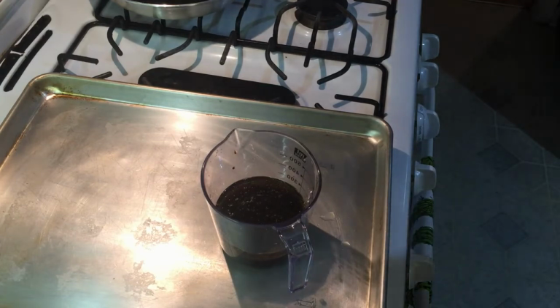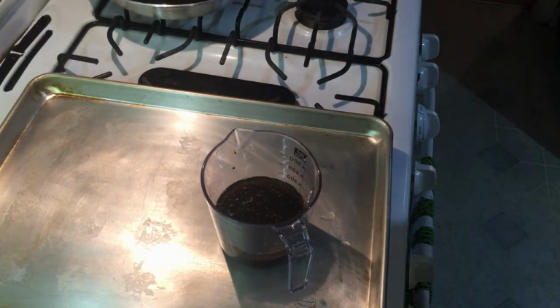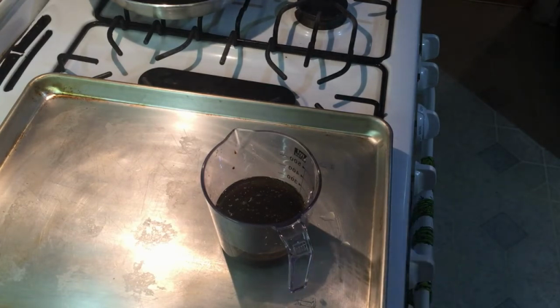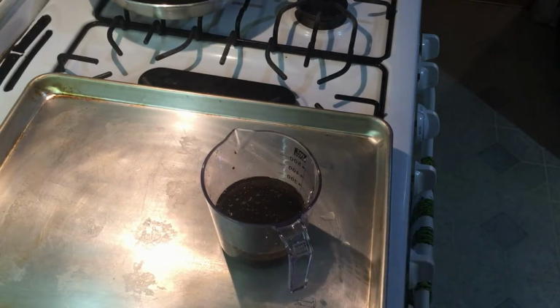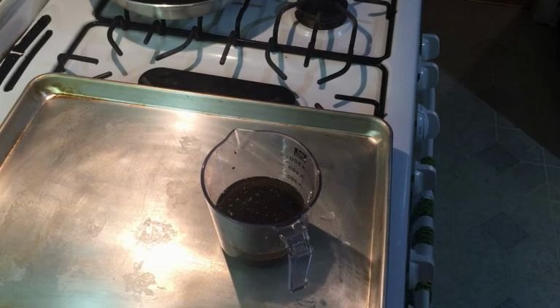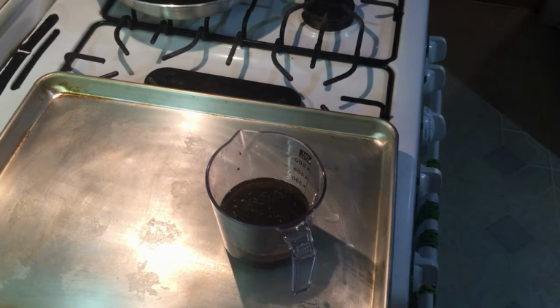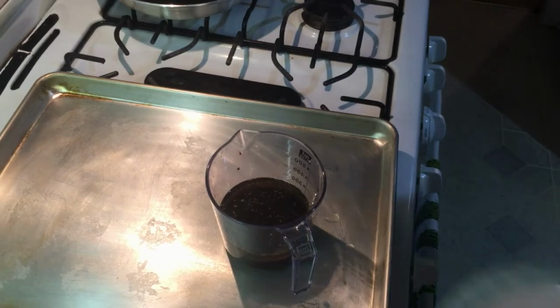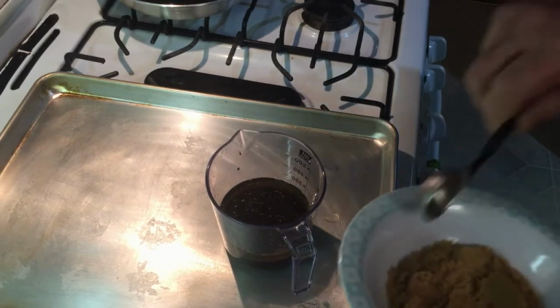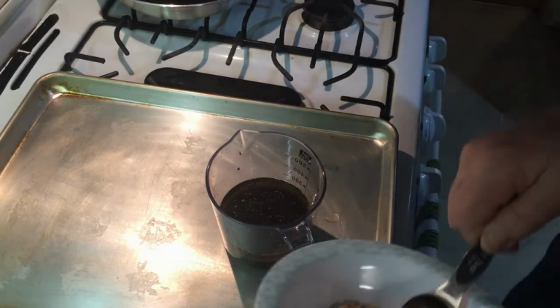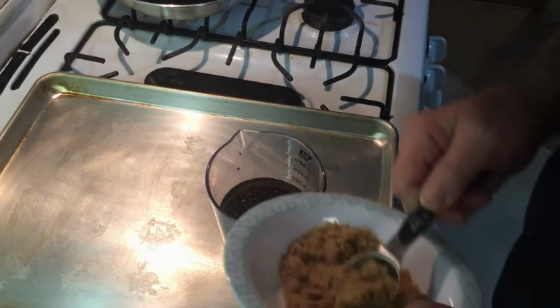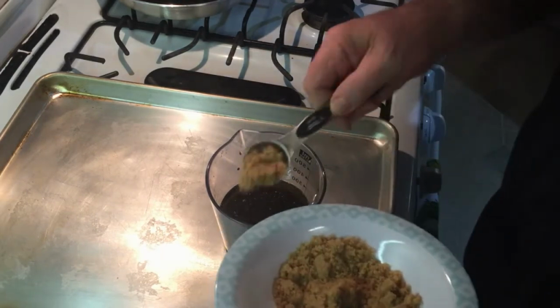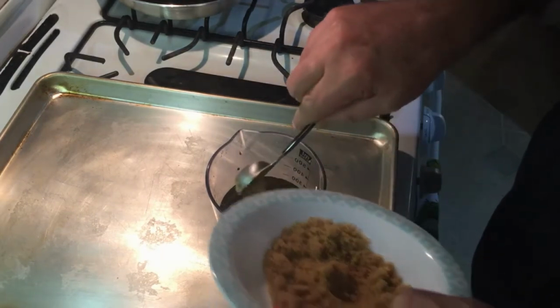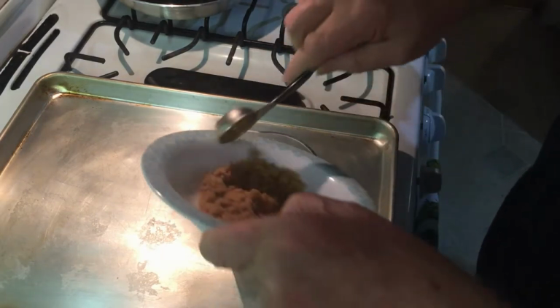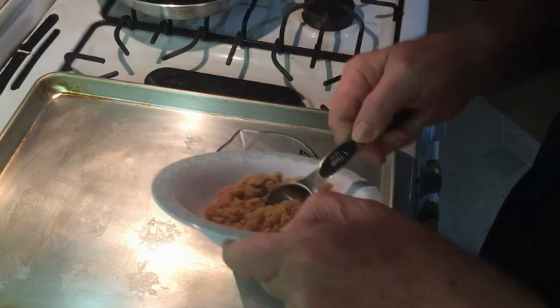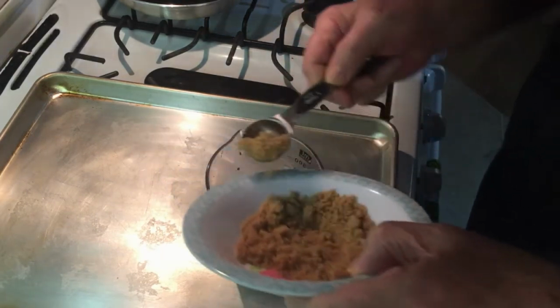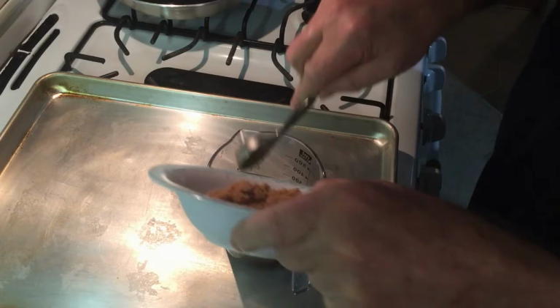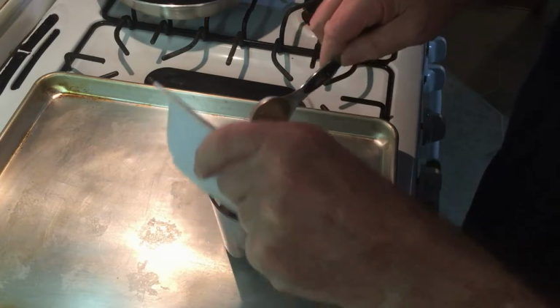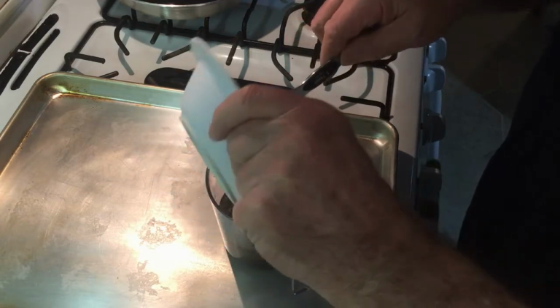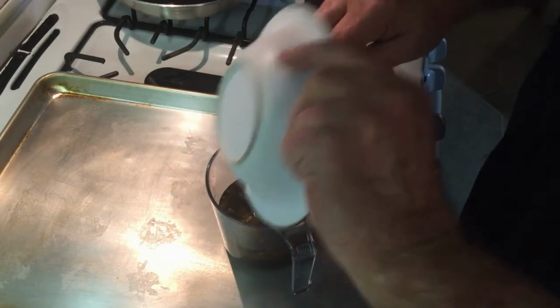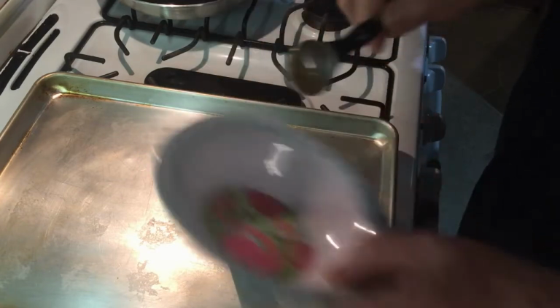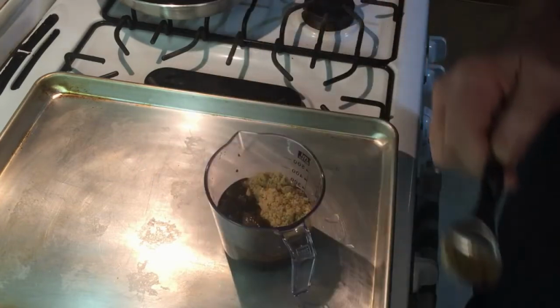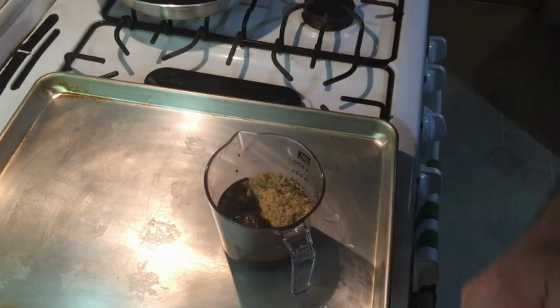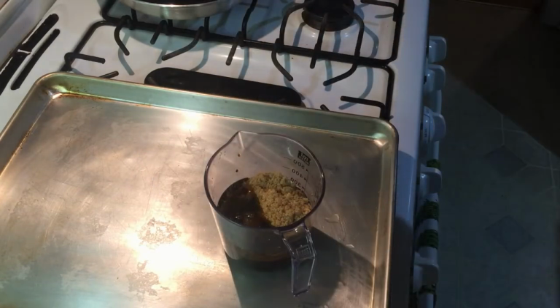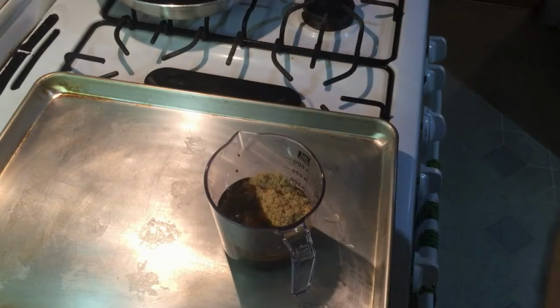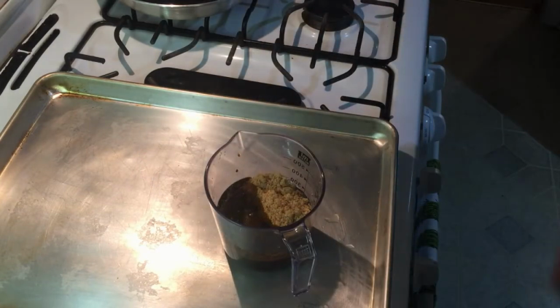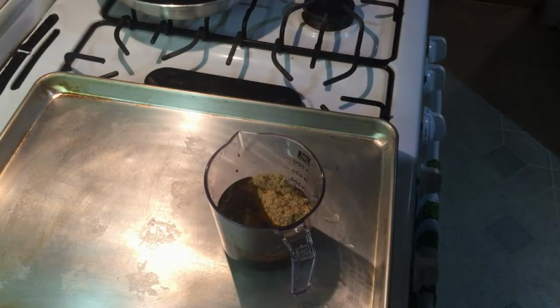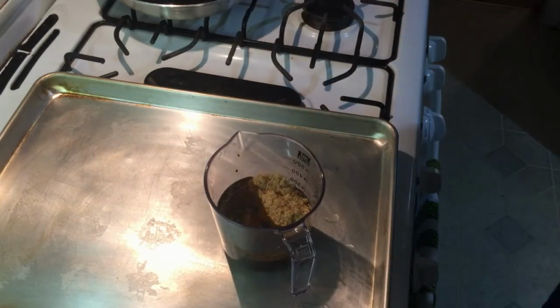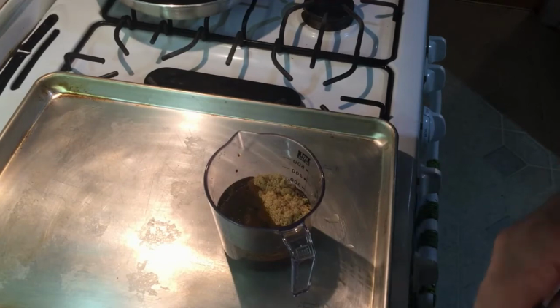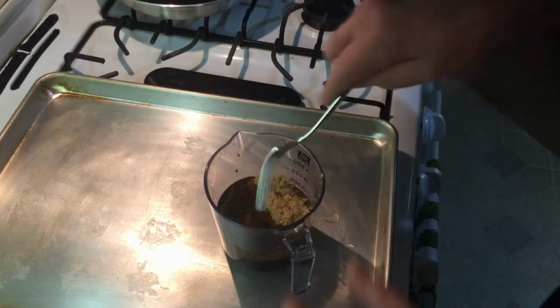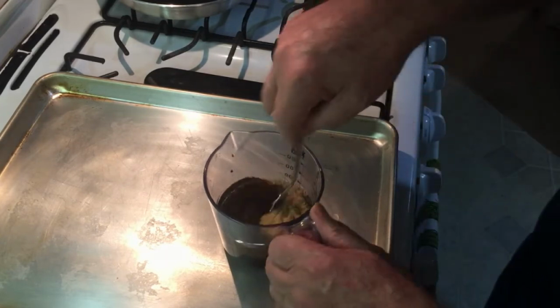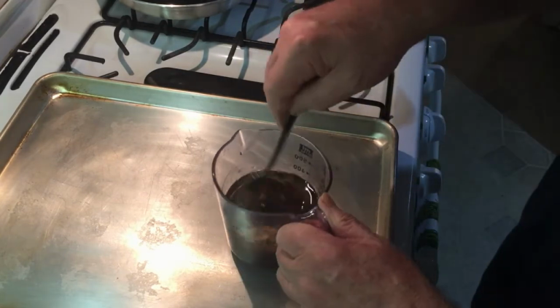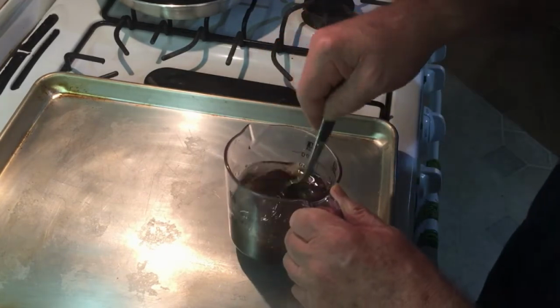And then we're going to add a quarter cup of brown sugar, and we're going to stir that real good.